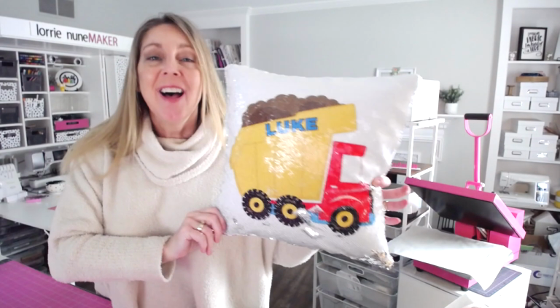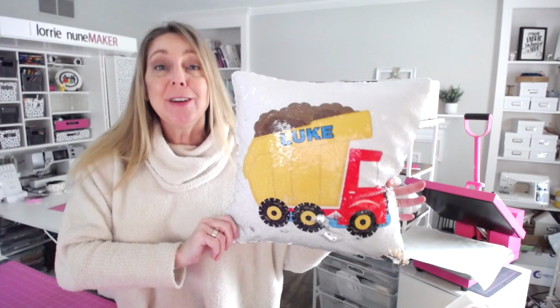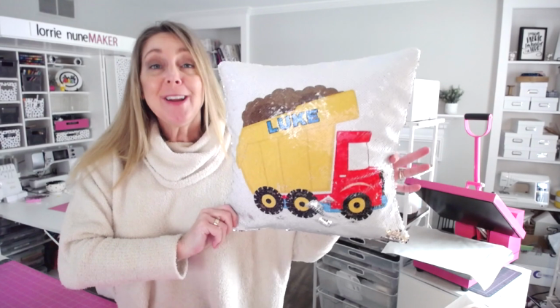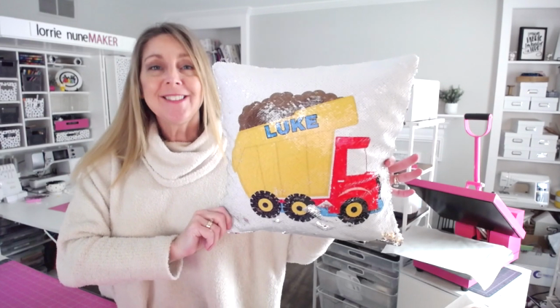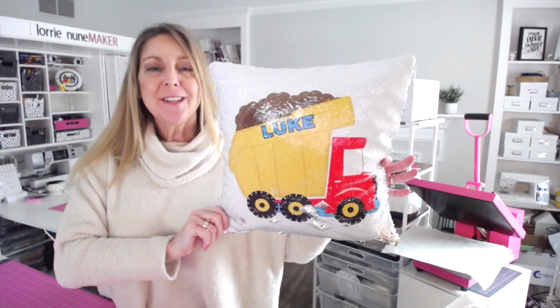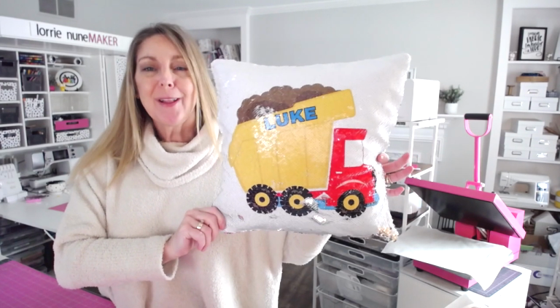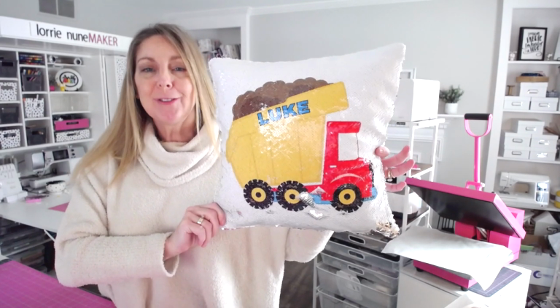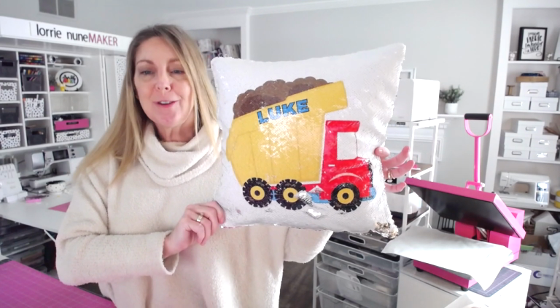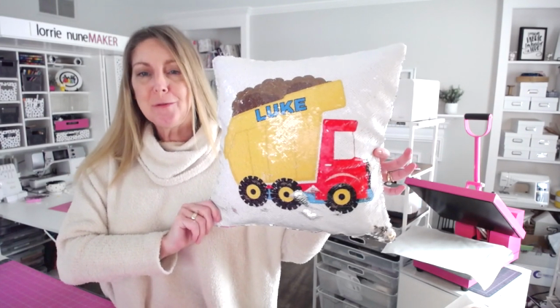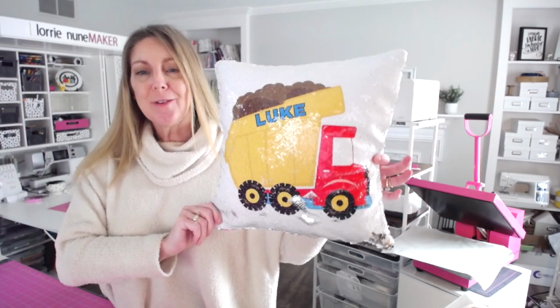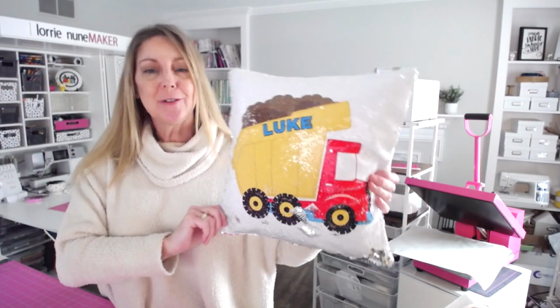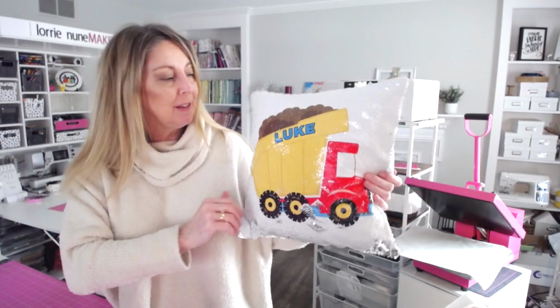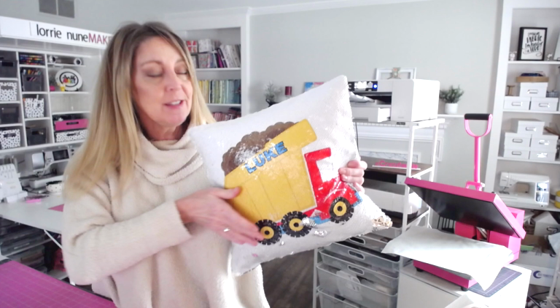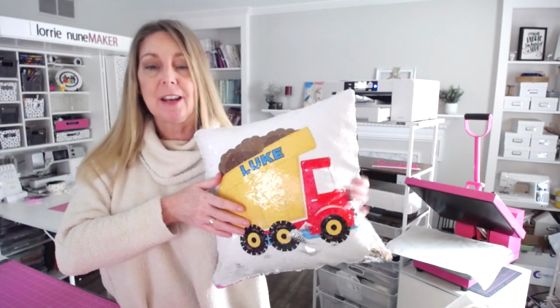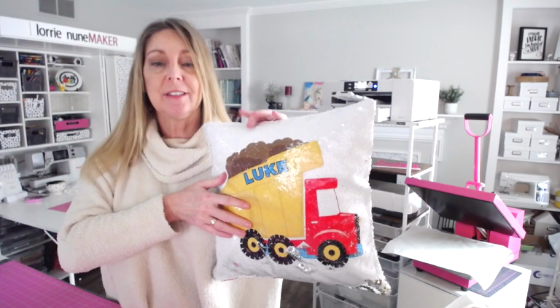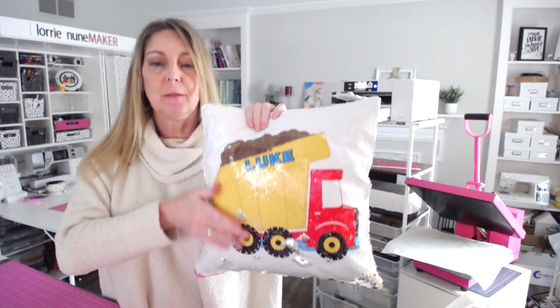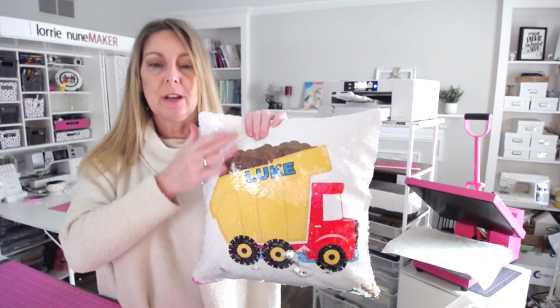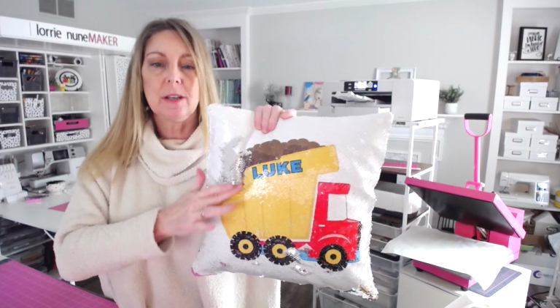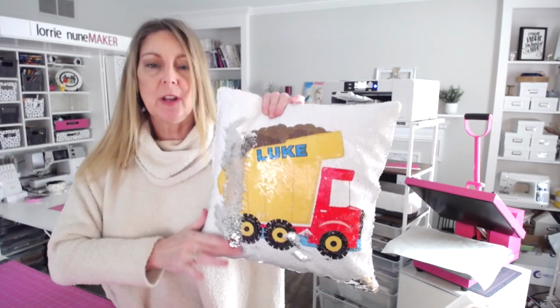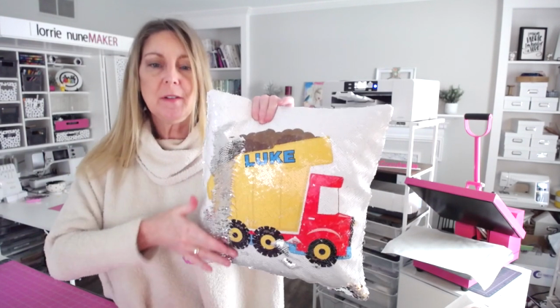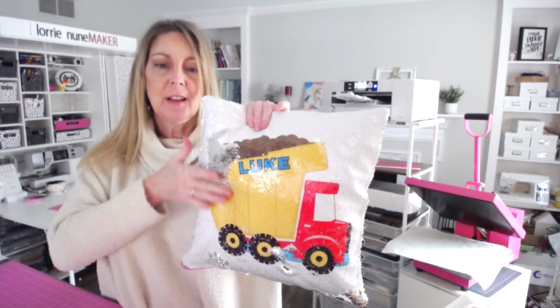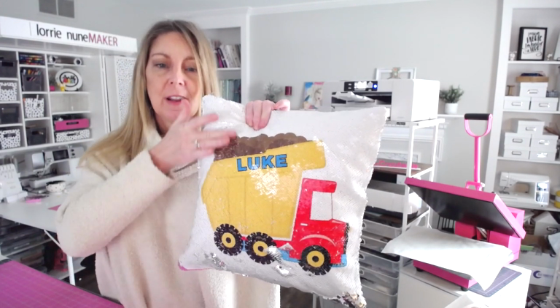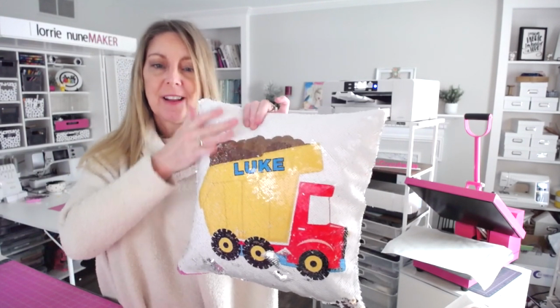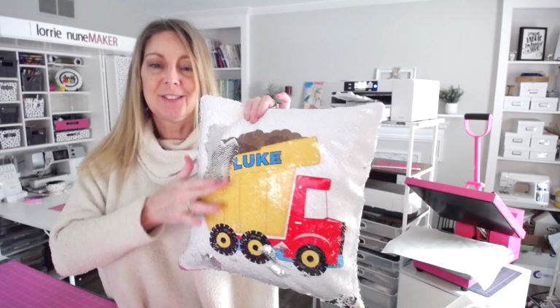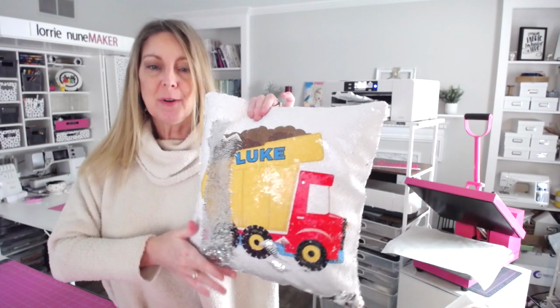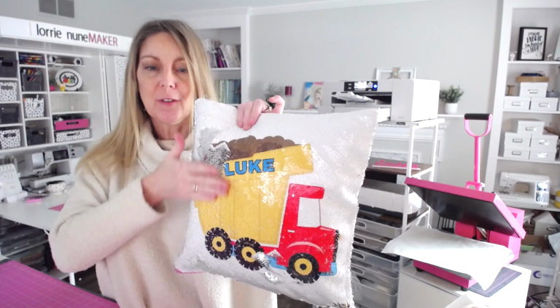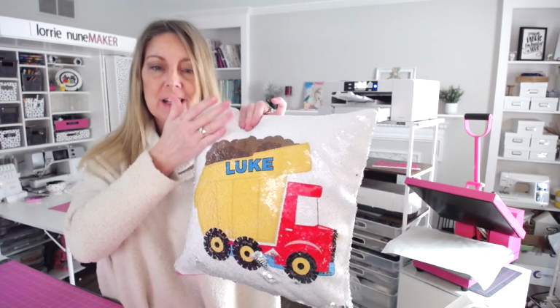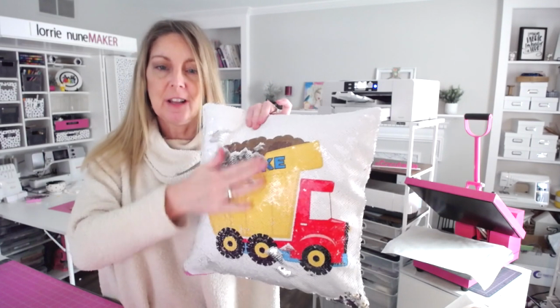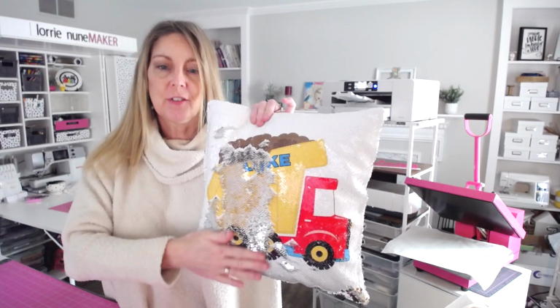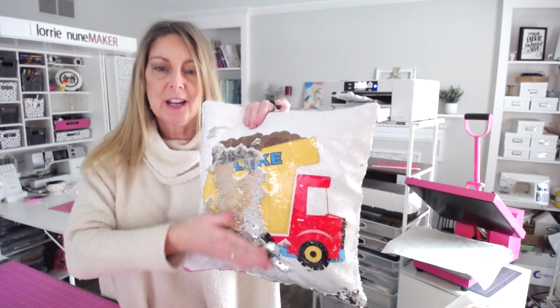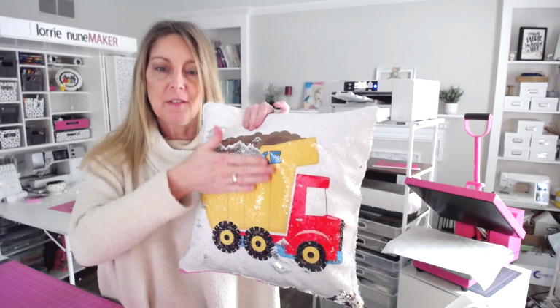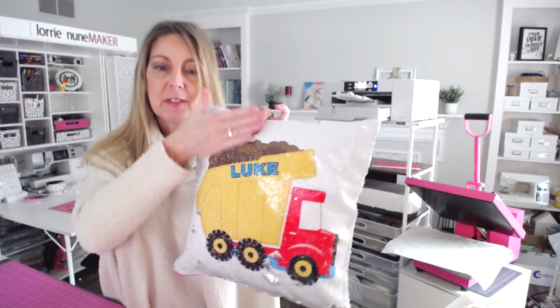Here is the finished pillow — so cute! Luke is going to love this and you can see we can go ahead and flip it, it's cooled off now. Super cute! He loves texture, he's going to have a lot of fun with this.